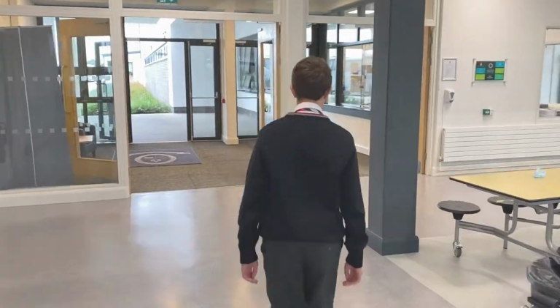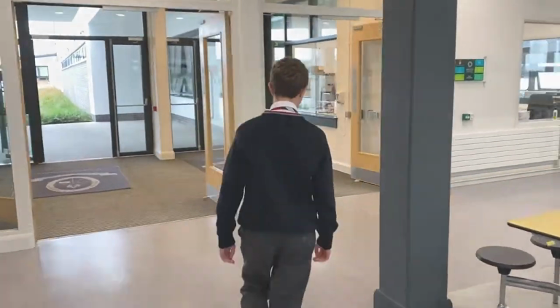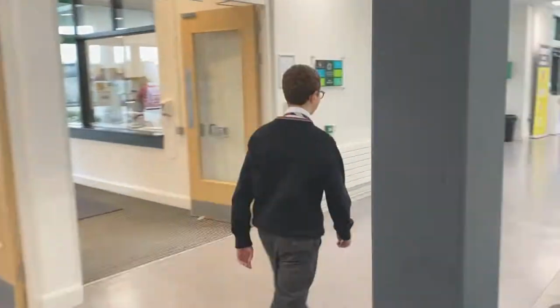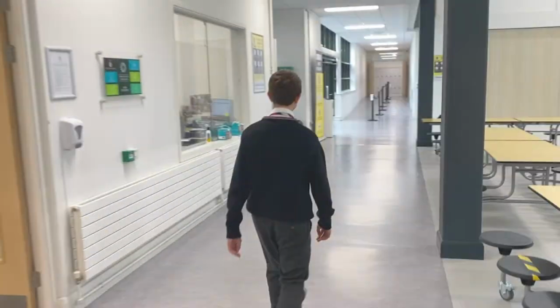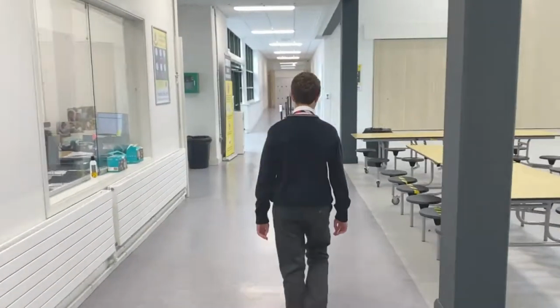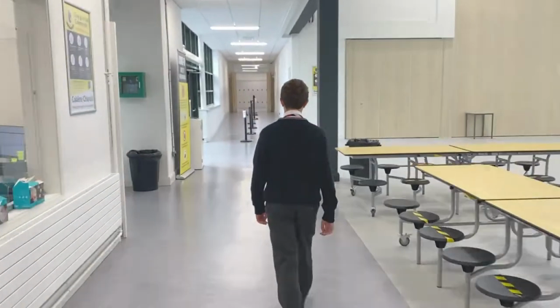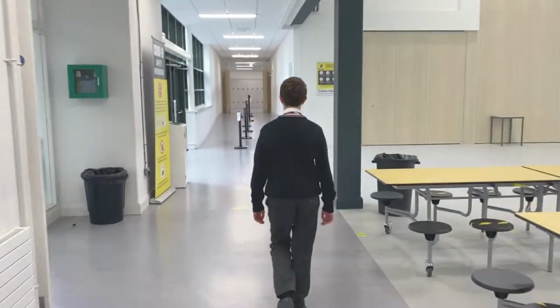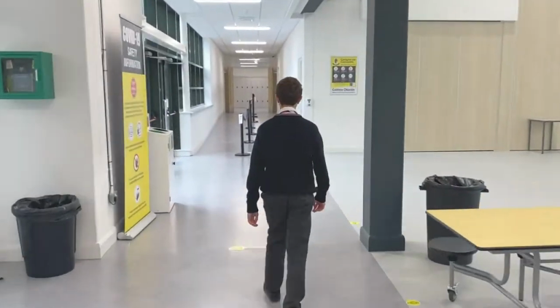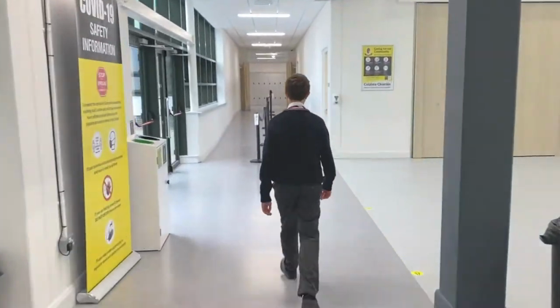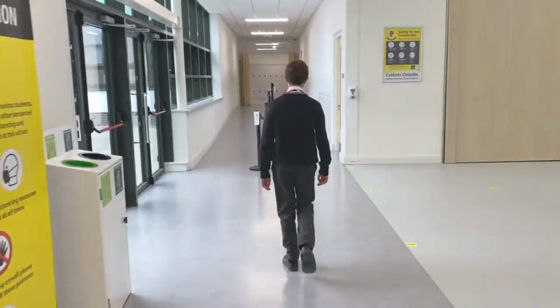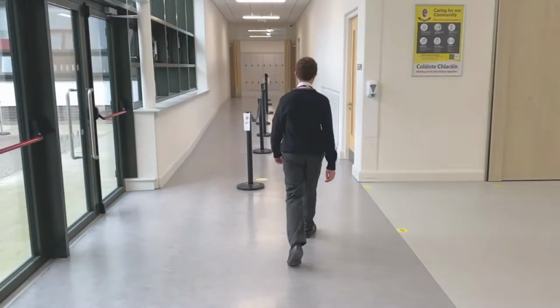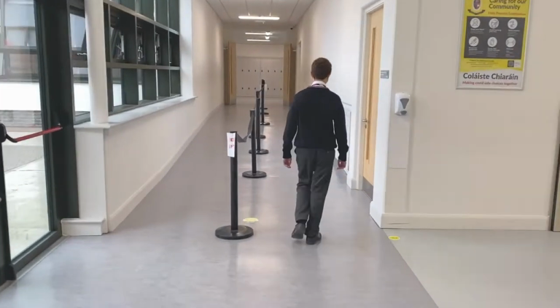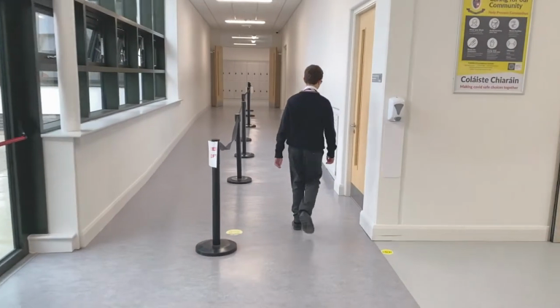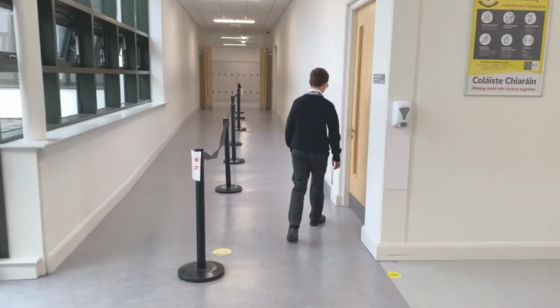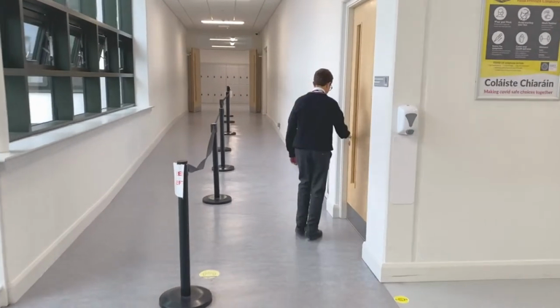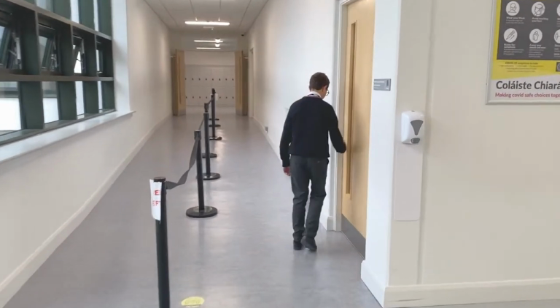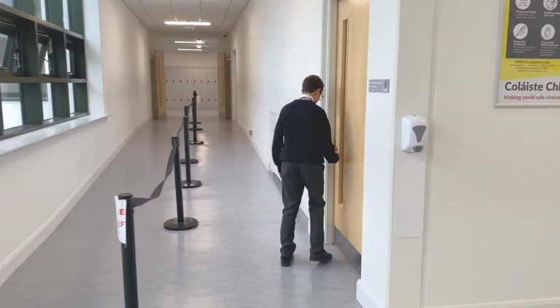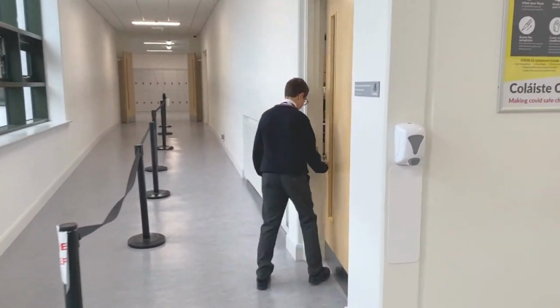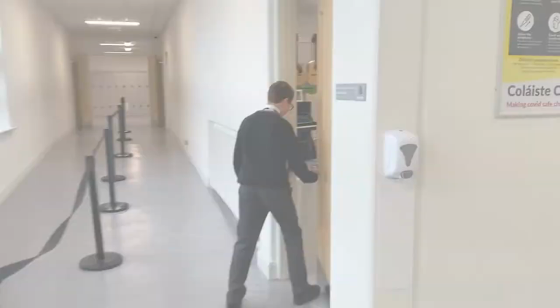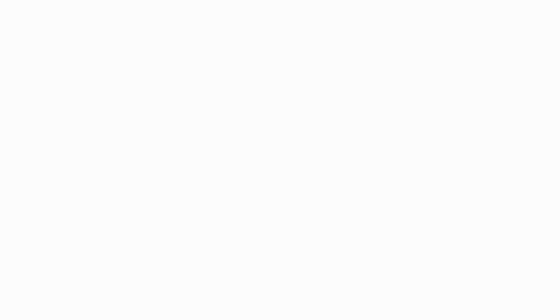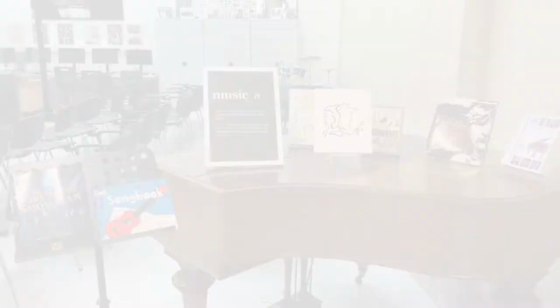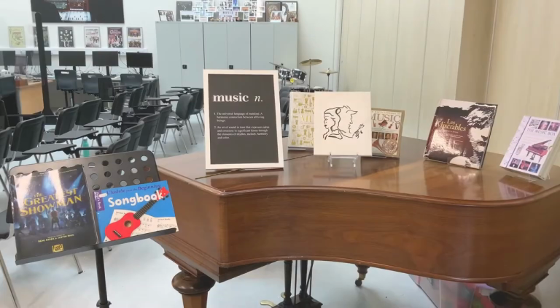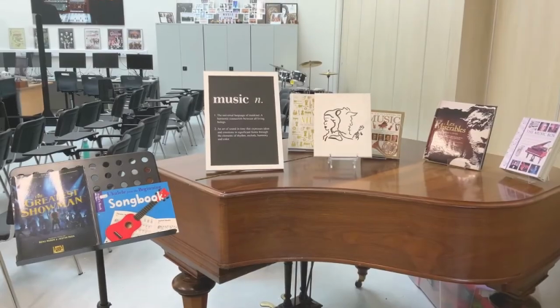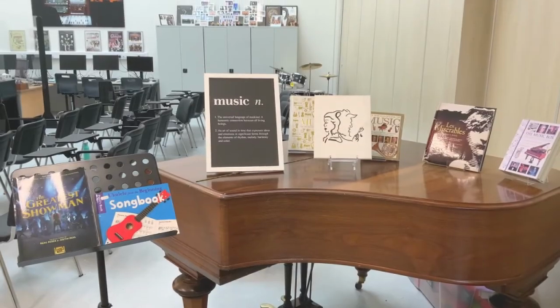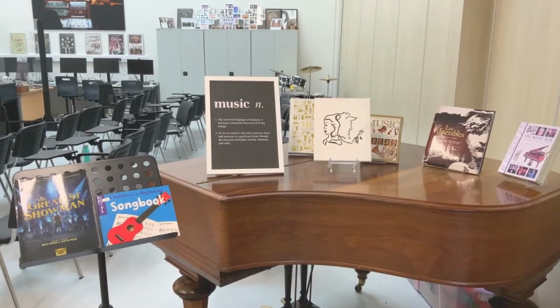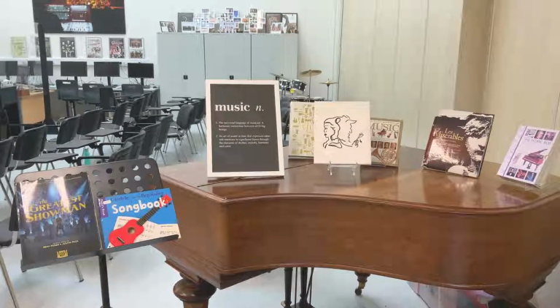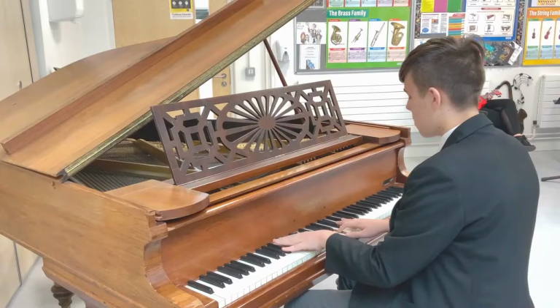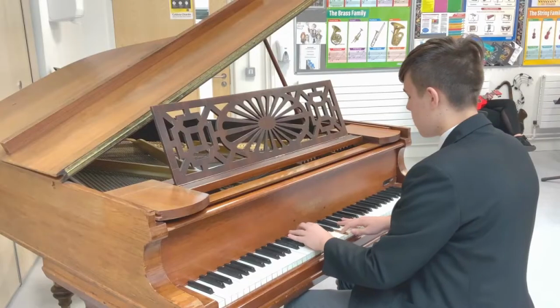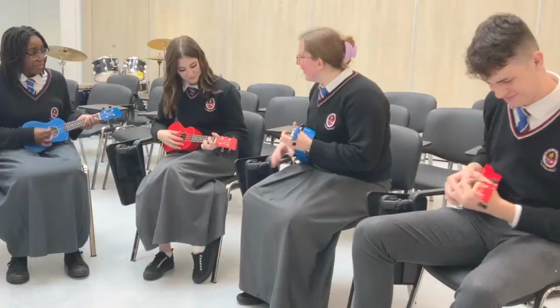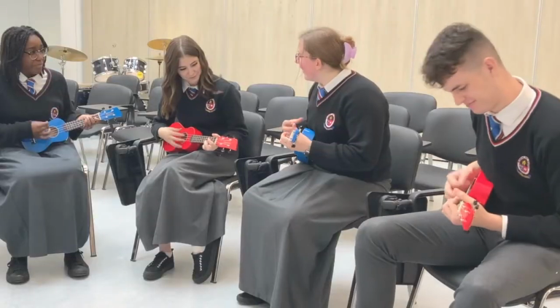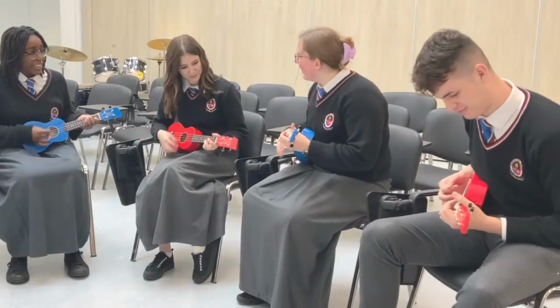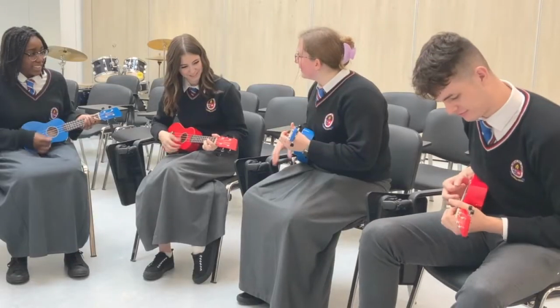Follow us towards the East Wing of the school and we make a stop in our purpose-built and well-equipped music room. Here students get to express themselves through music while learning both theory and practical skills.